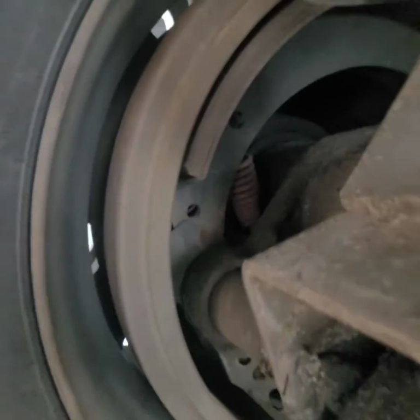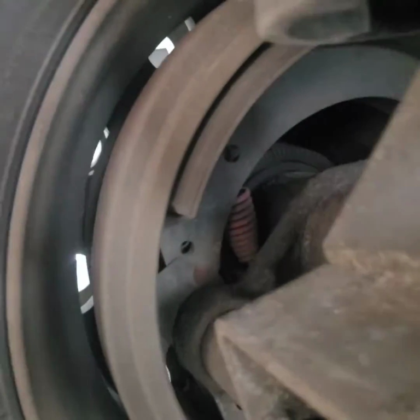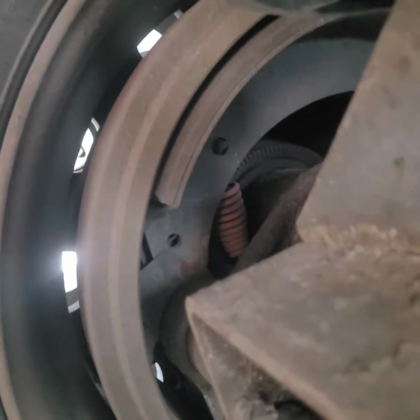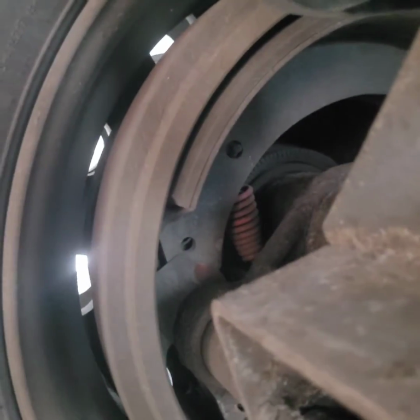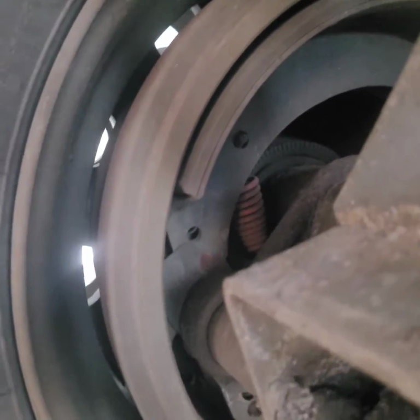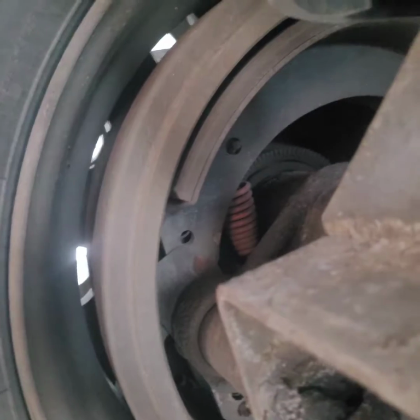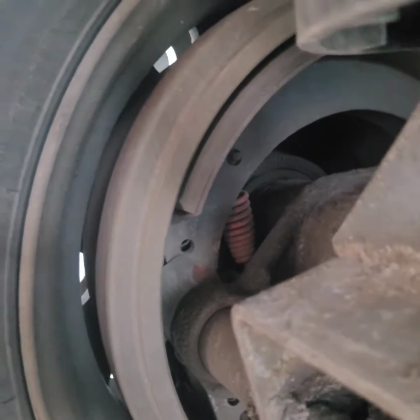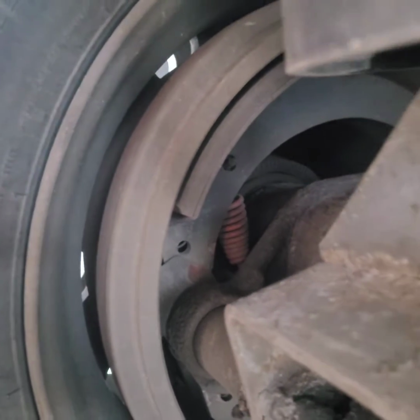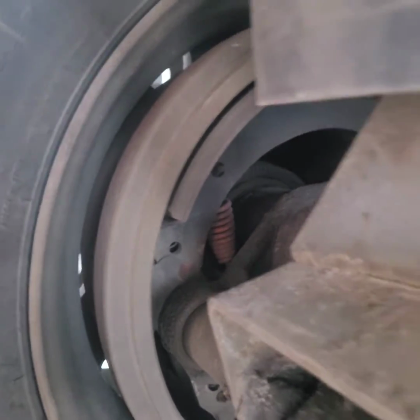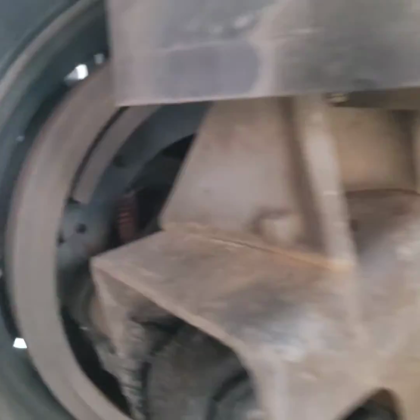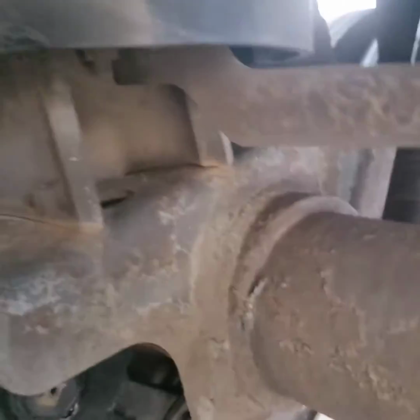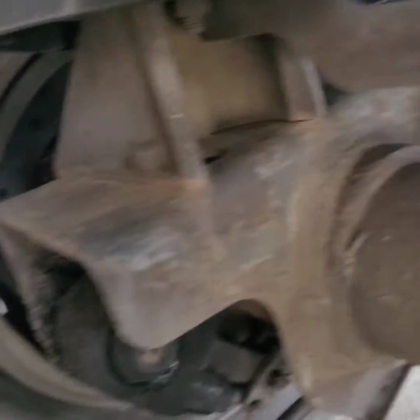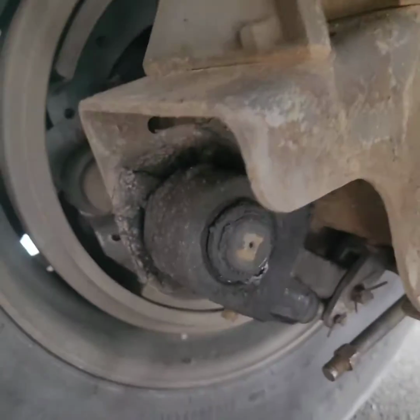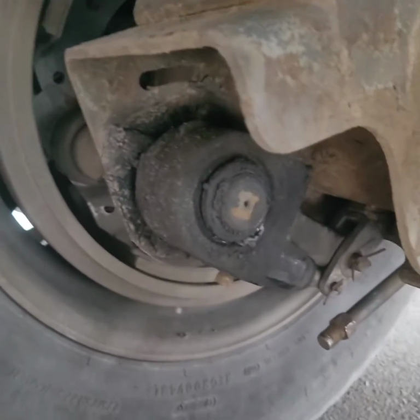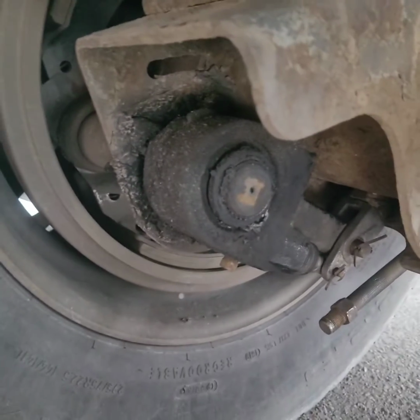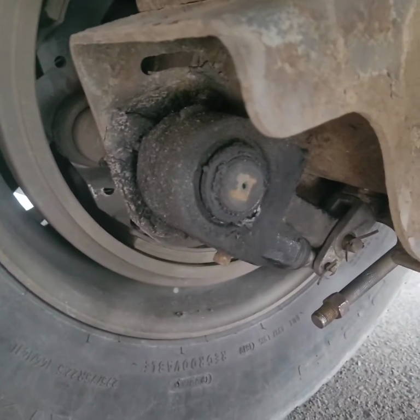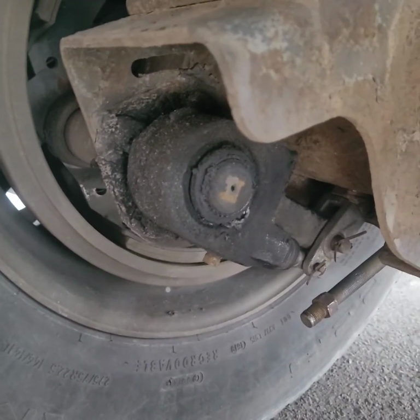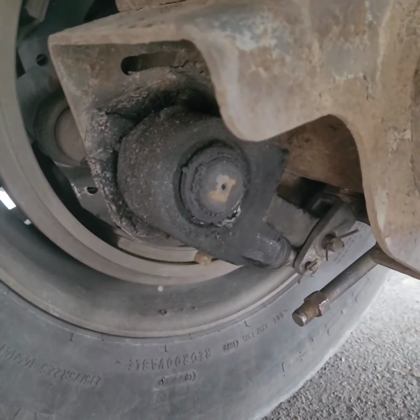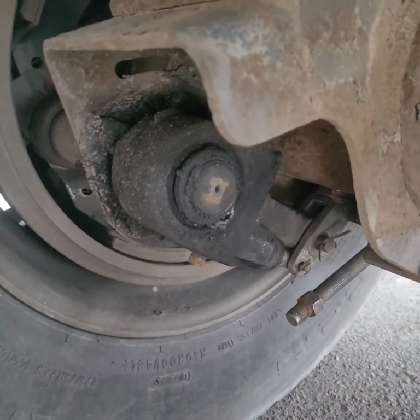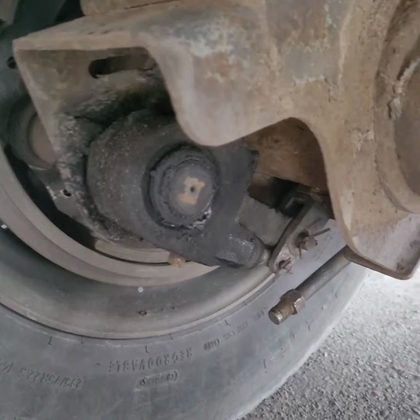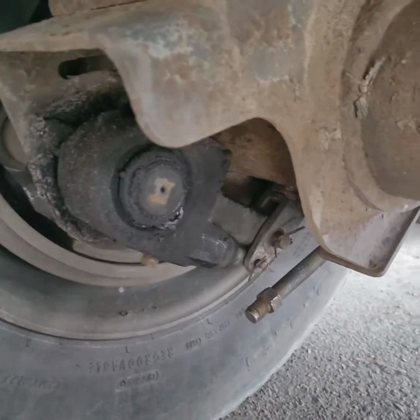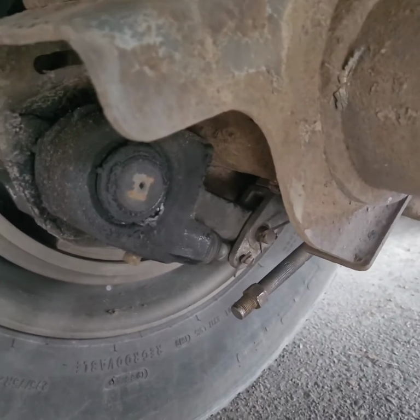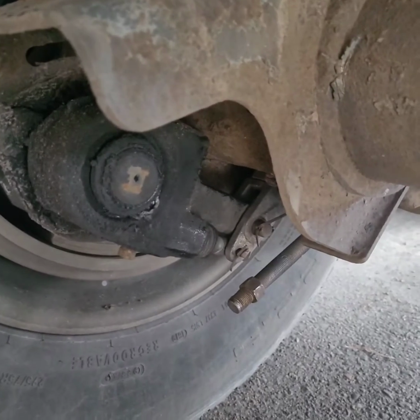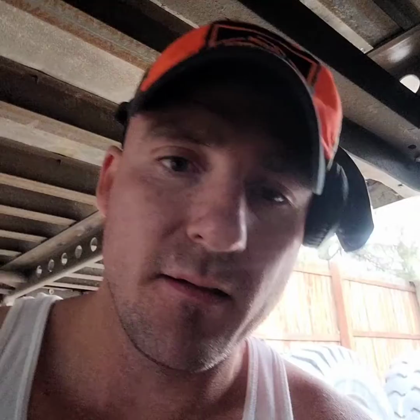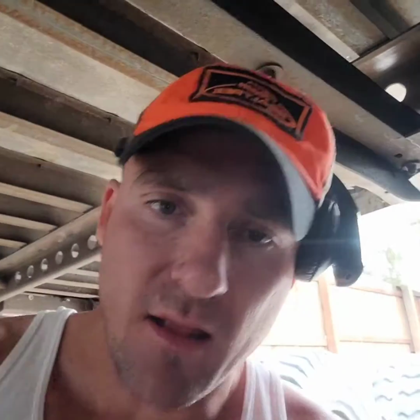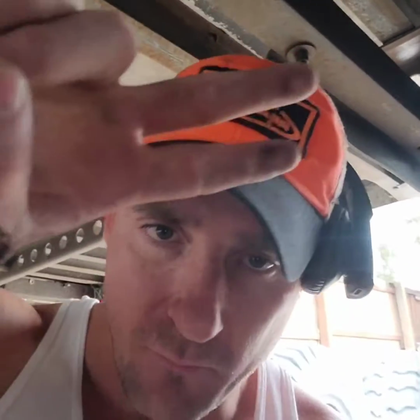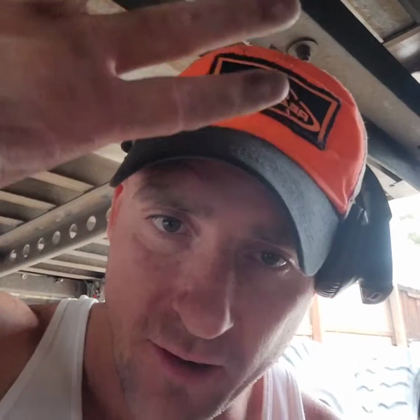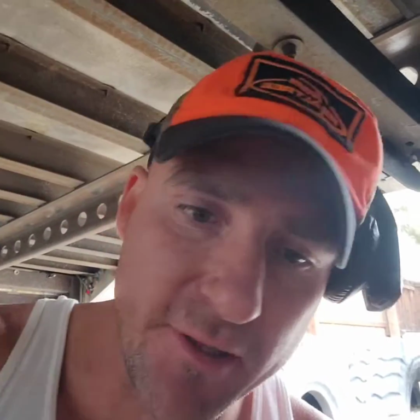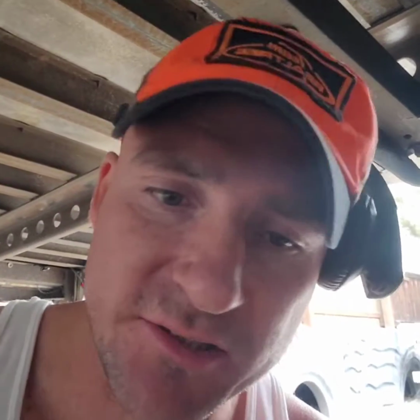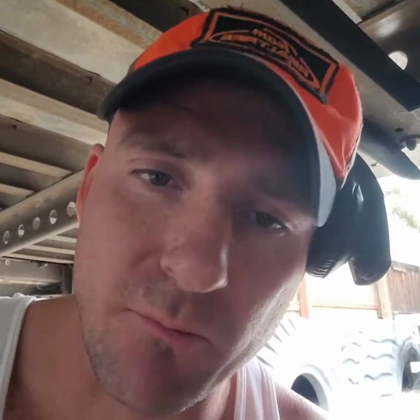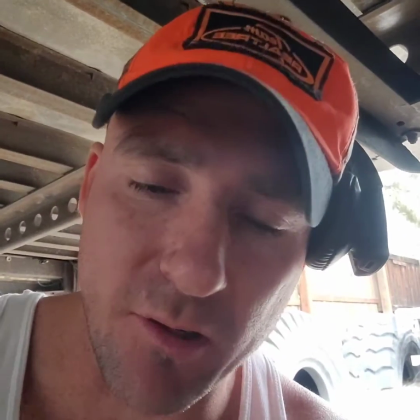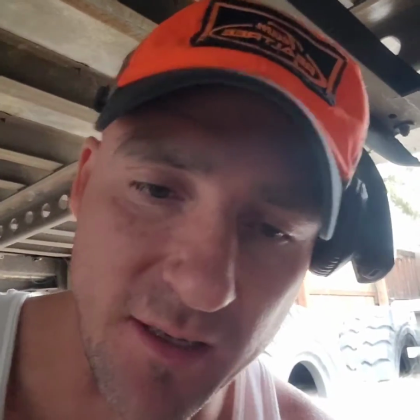You see the gap right there. I'm going to adjust my brakes on the trailer and the tractor too. Whenever I get finished, I'll show y'all what it looks like.